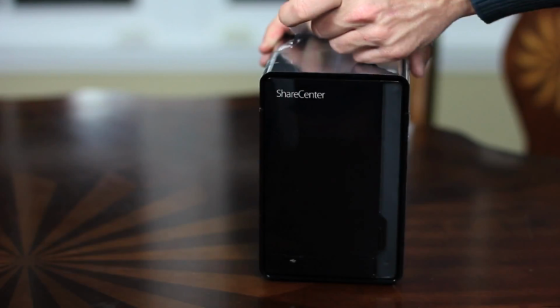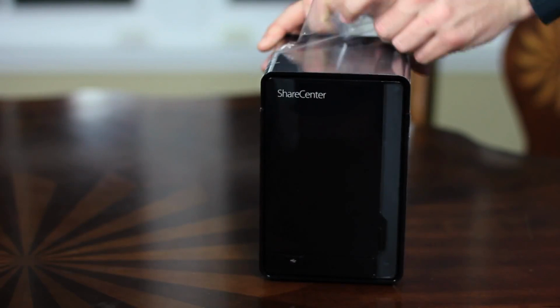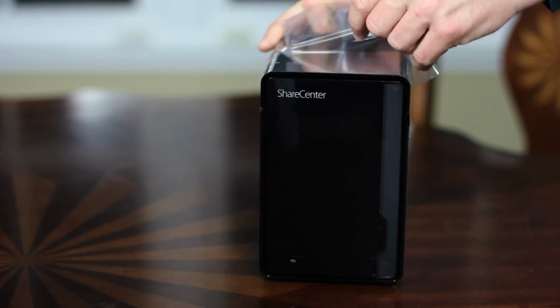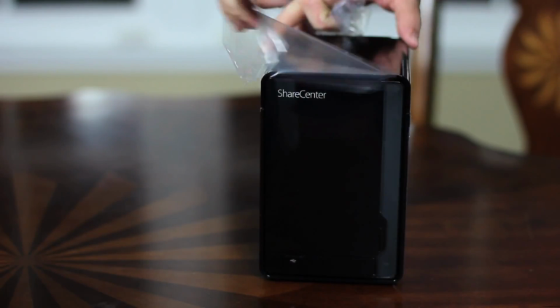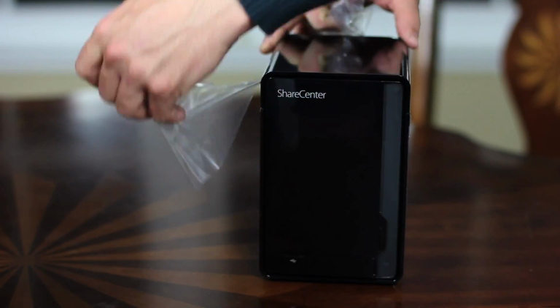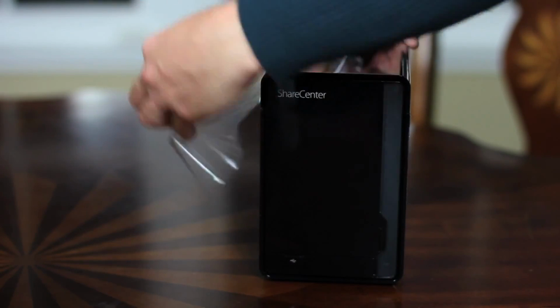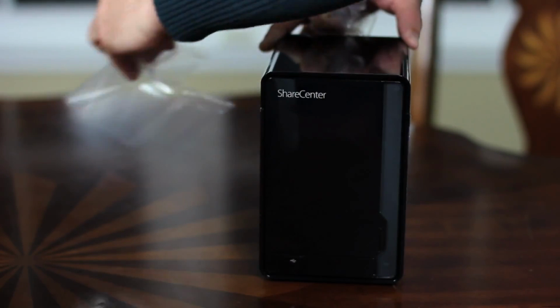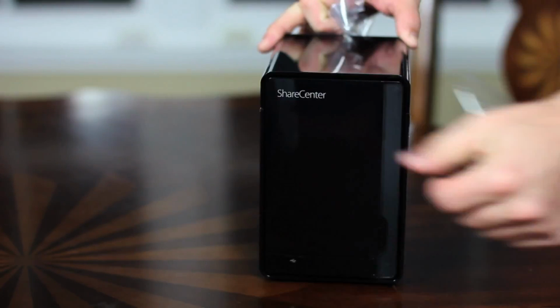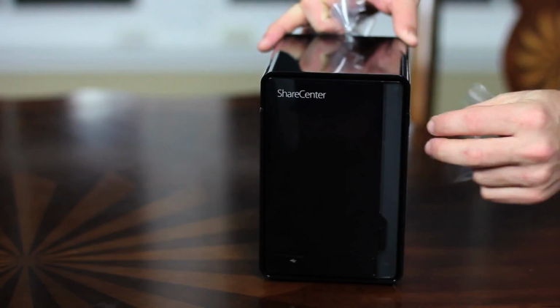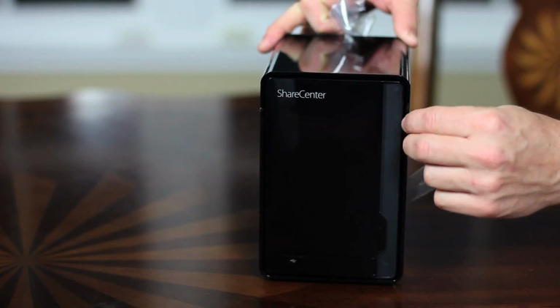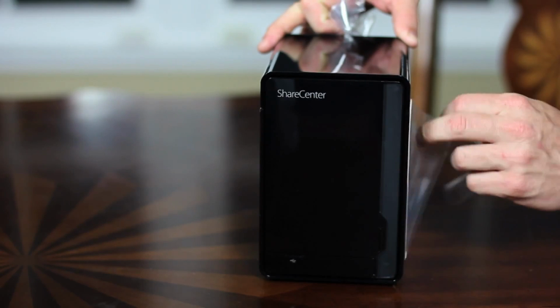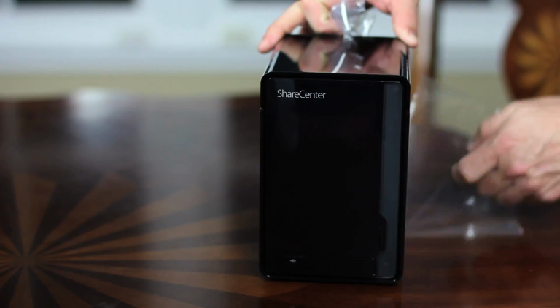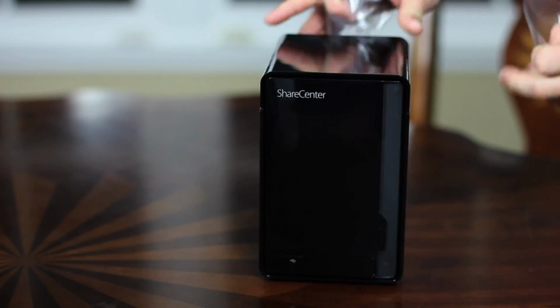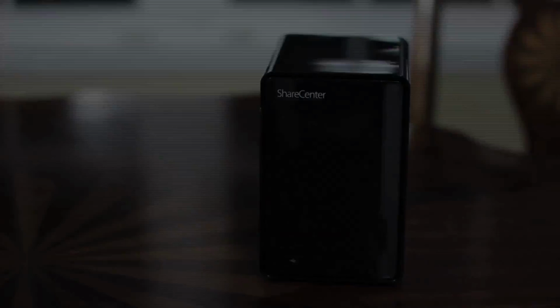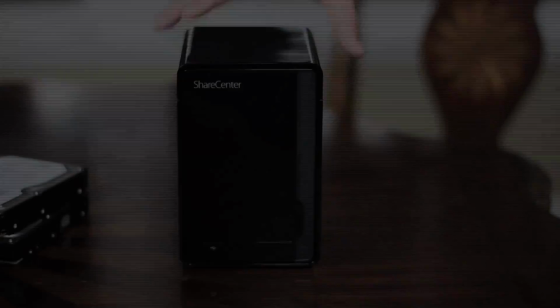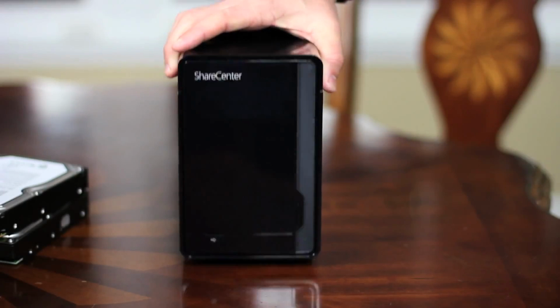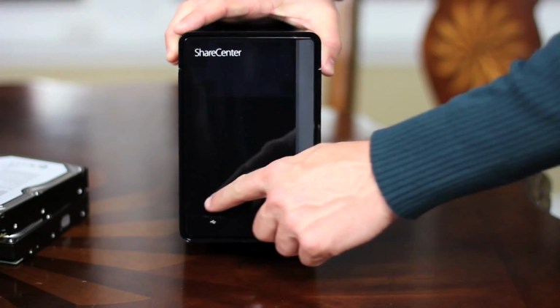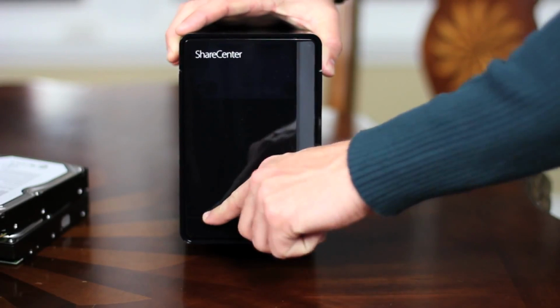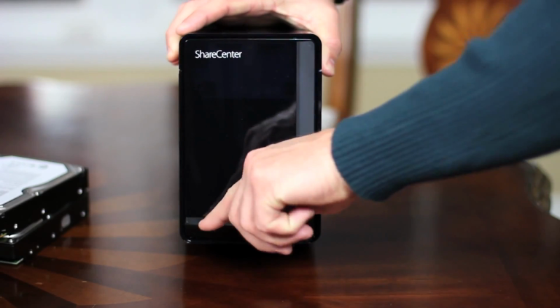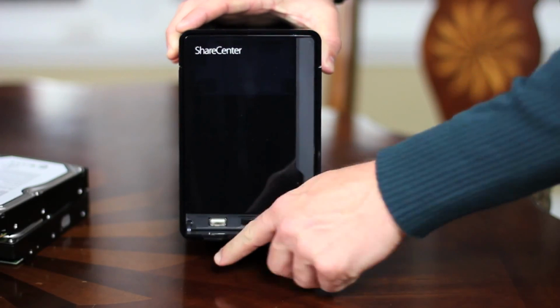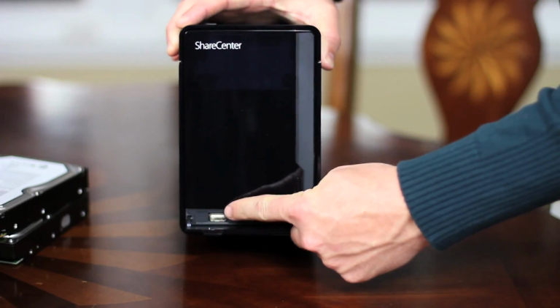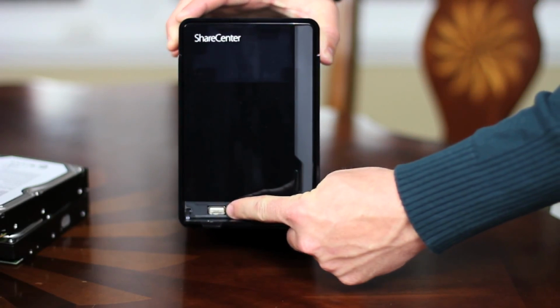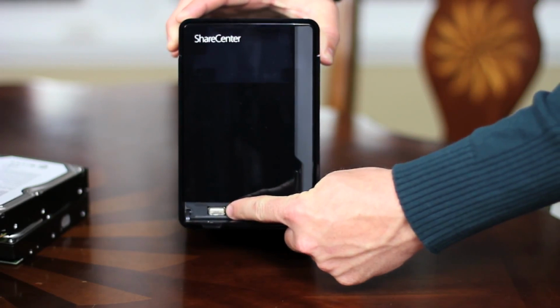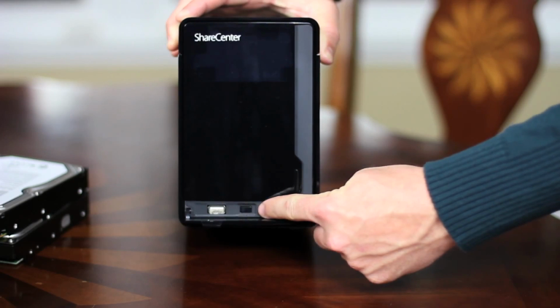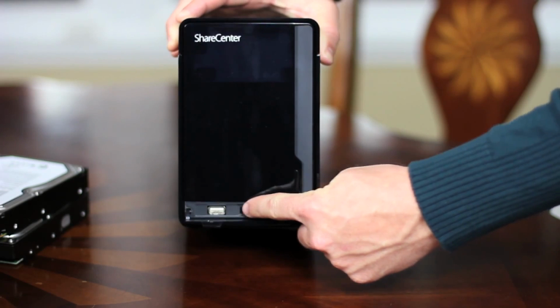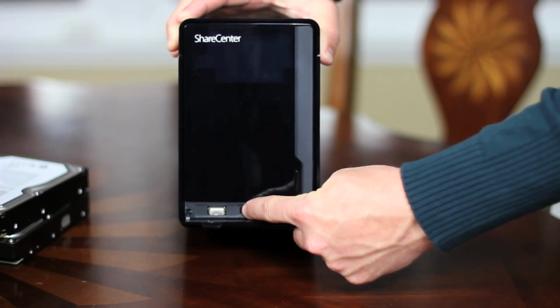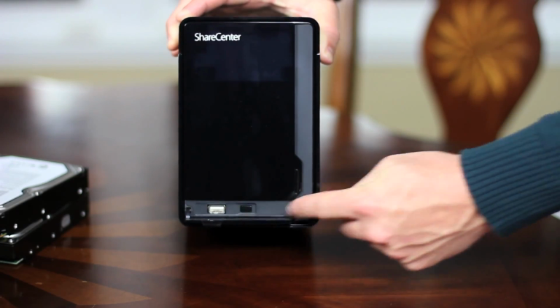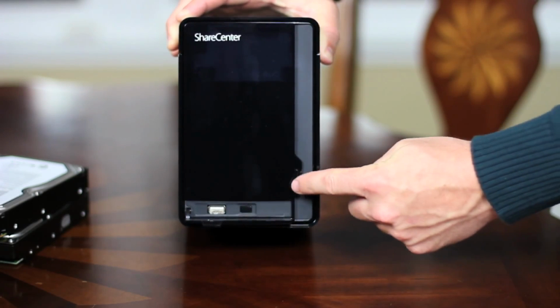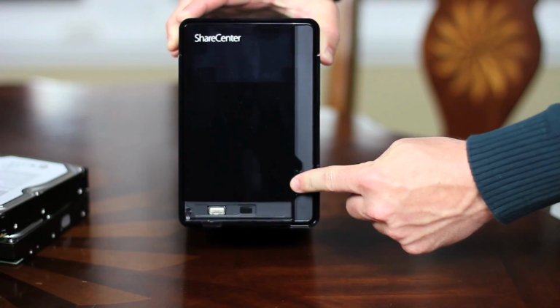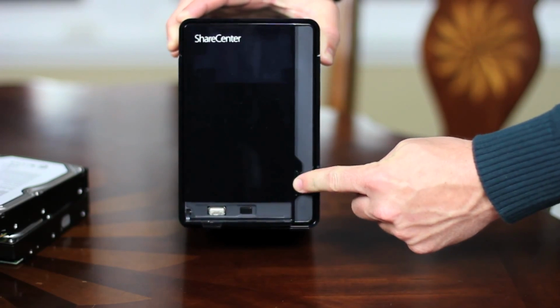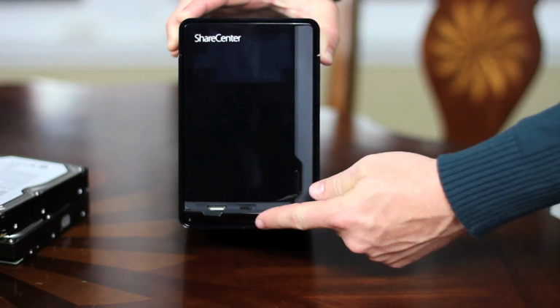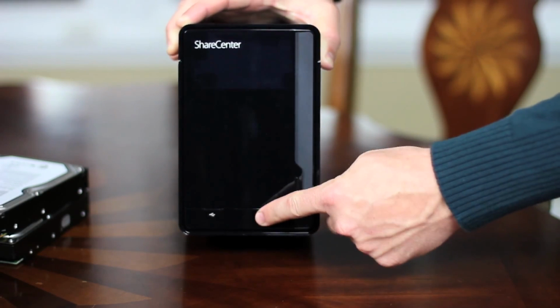Now you'll want to remove the protective film around the DNS-320 that keeps the device nice and shiny. Let's take a closer look at the device. On the front, open the small latch, and you'll find a USB port, a USB copy and unmount button, and of course the power button.